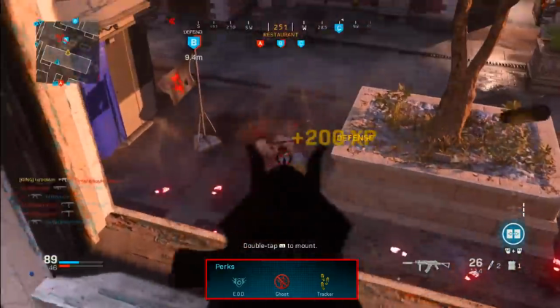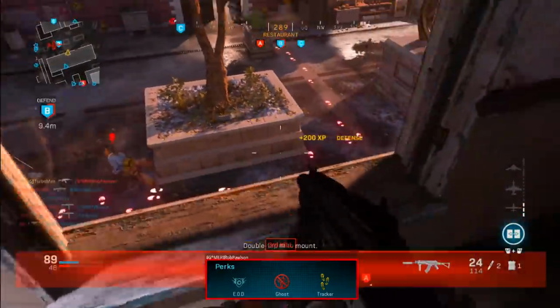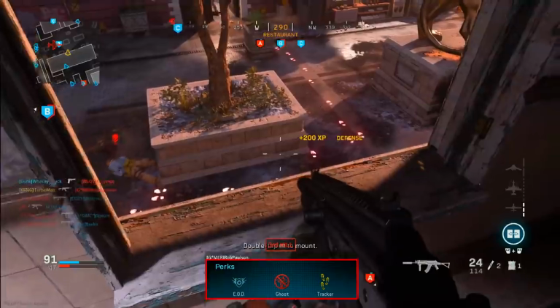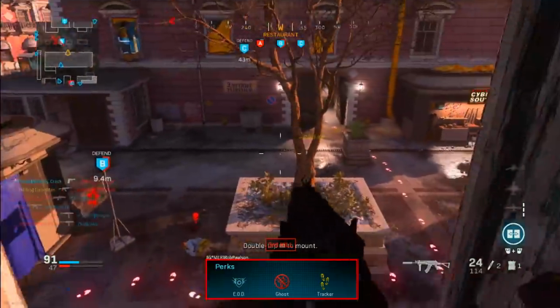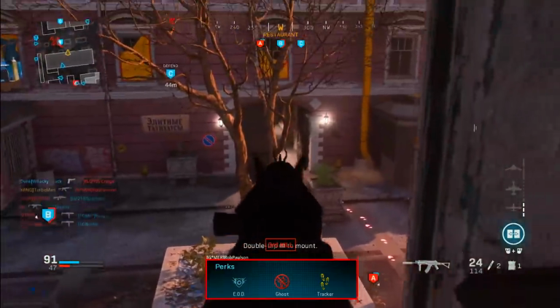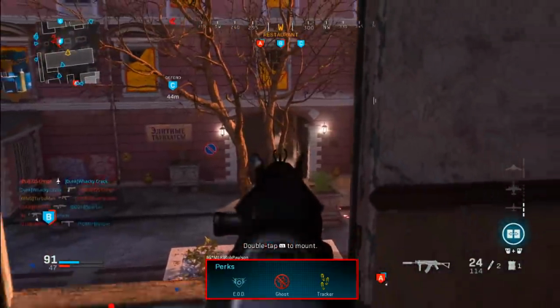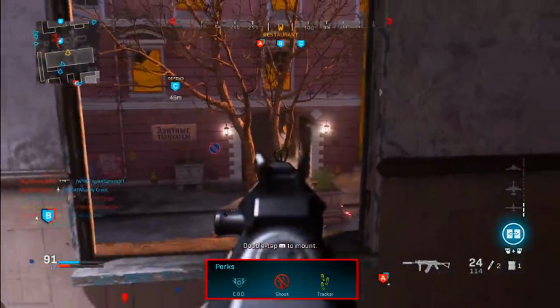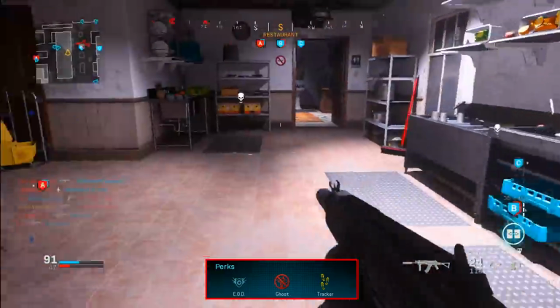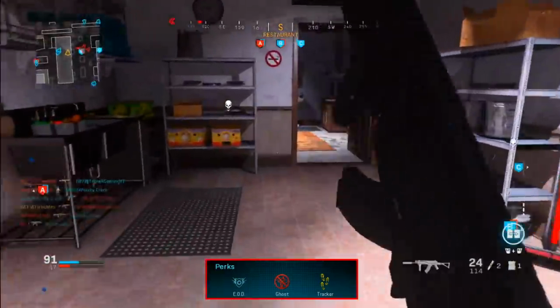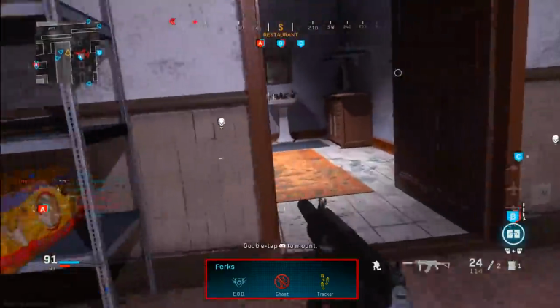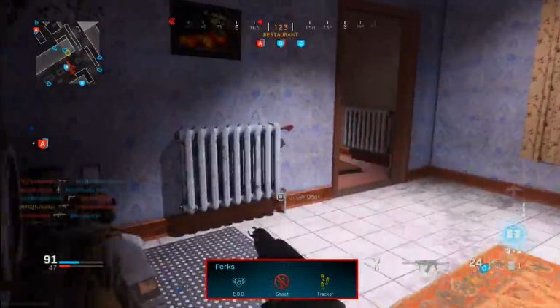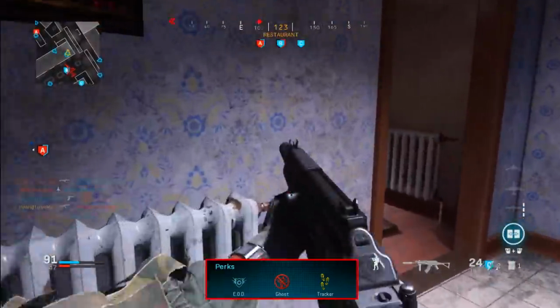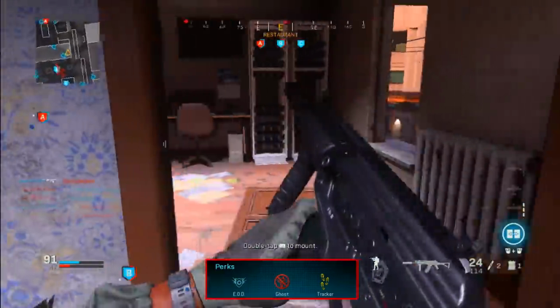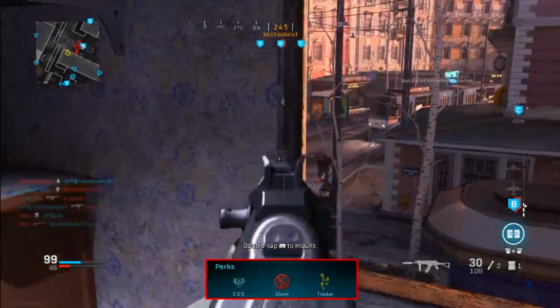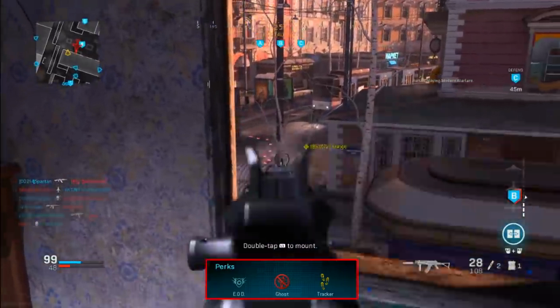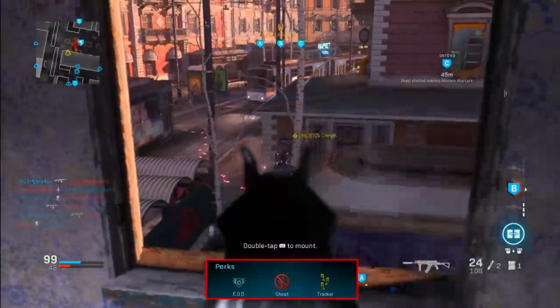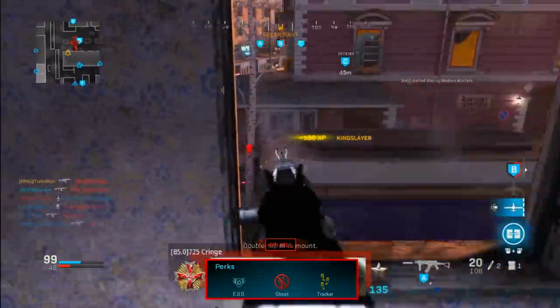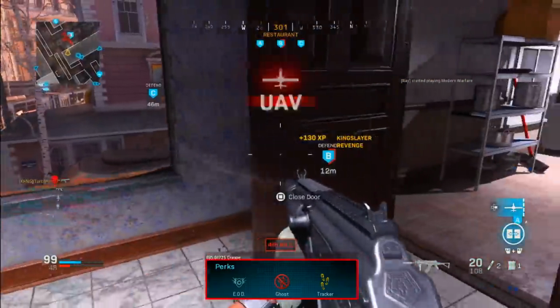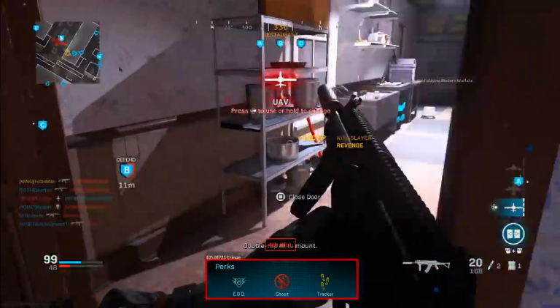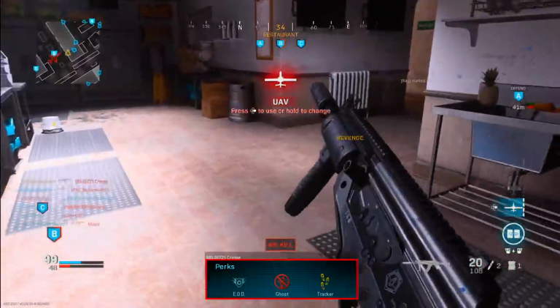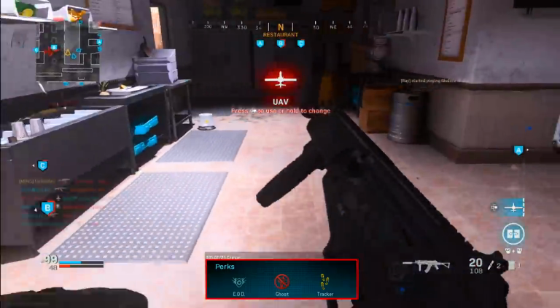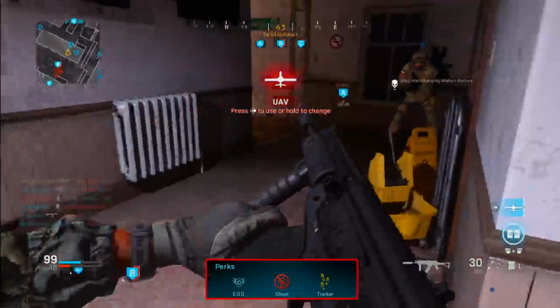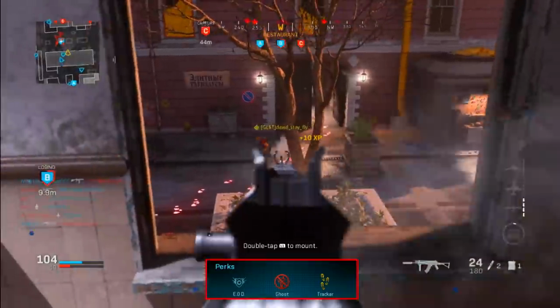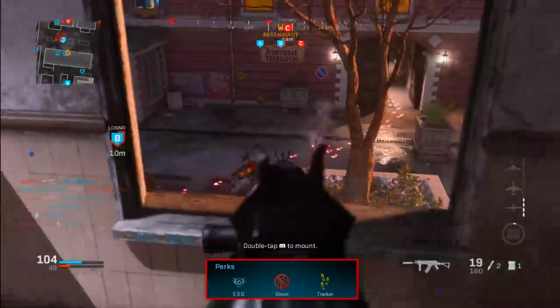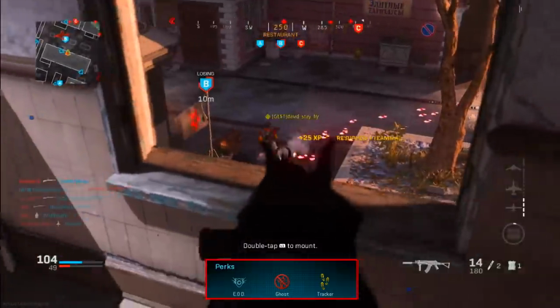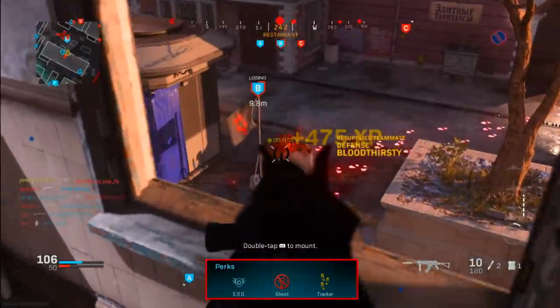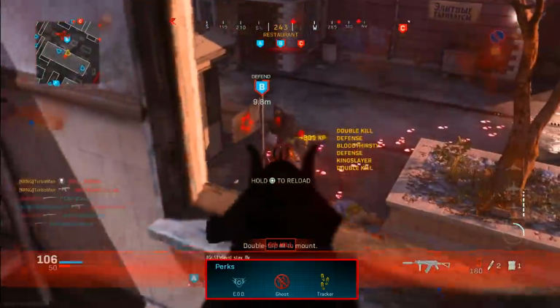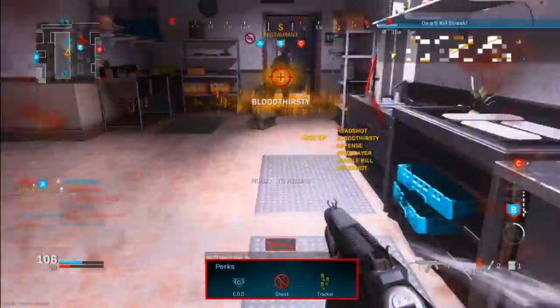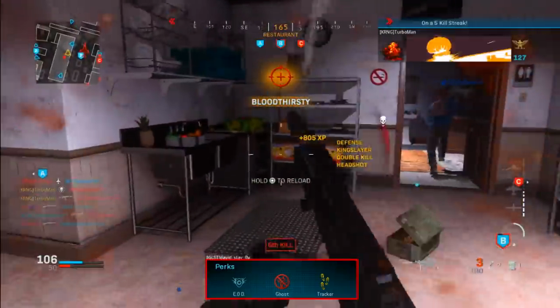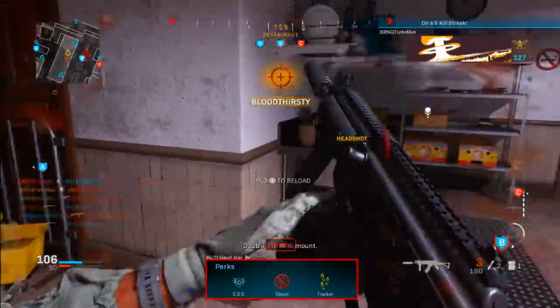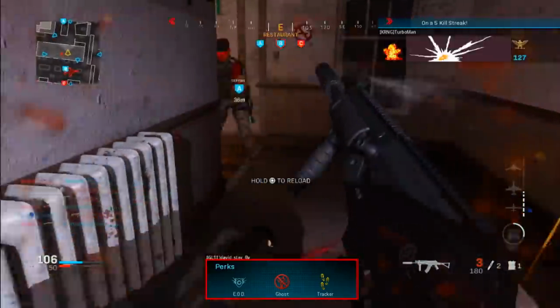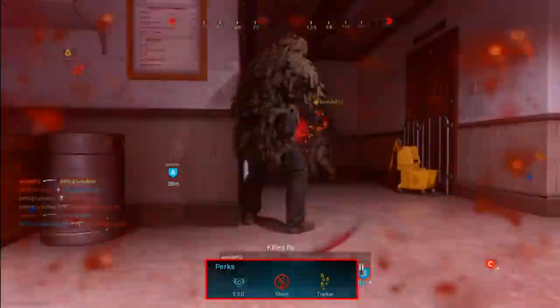Last but not least, you do want to run Dead Silence as your field upgrade. It's the fastest charging field upgrade in the game, so having it definitely benefits you if you're trying to stay as stealthy as possible. Pop it in certain situations when you're deep in the enemy spawn or about to flank somebody — that would be a really good time to use it.